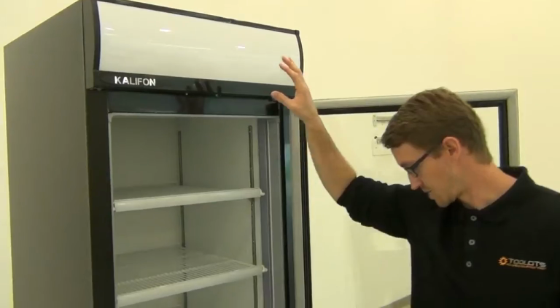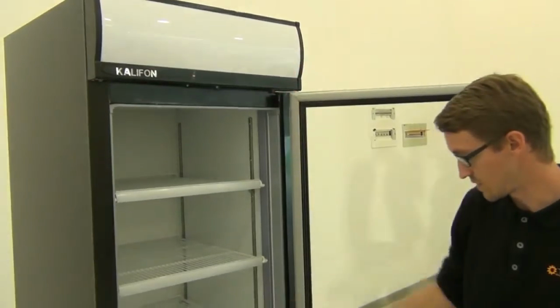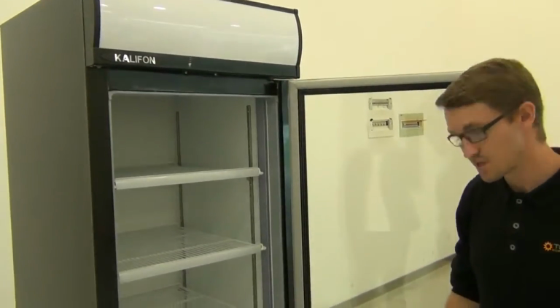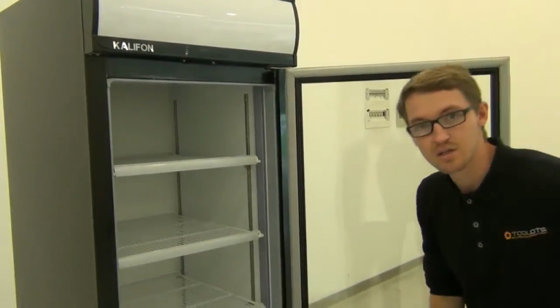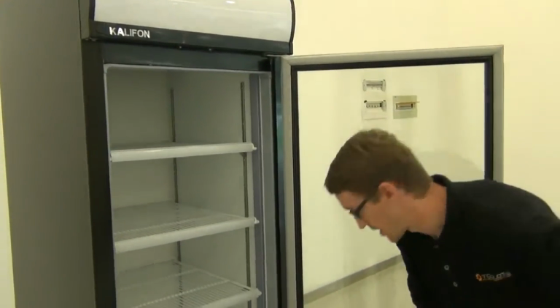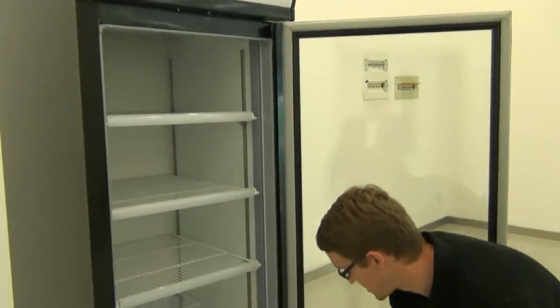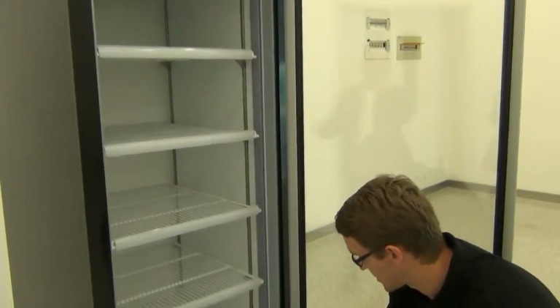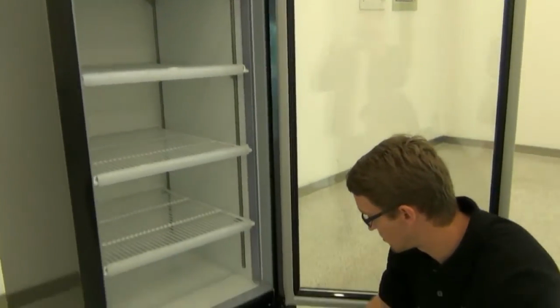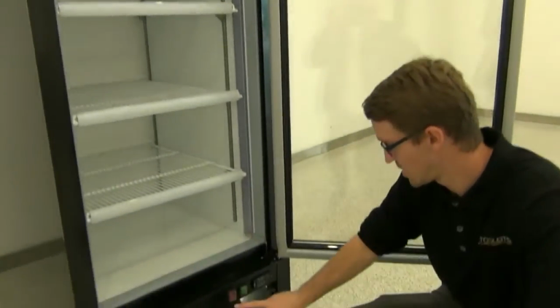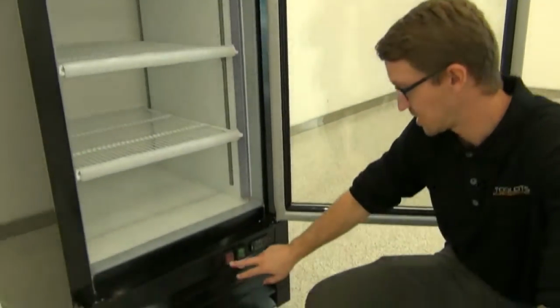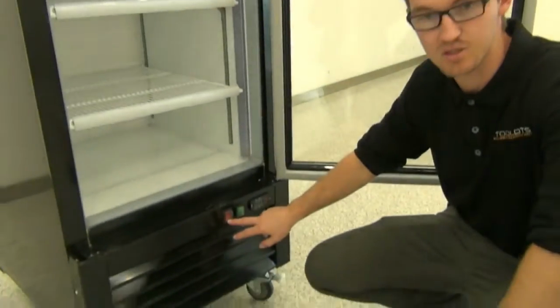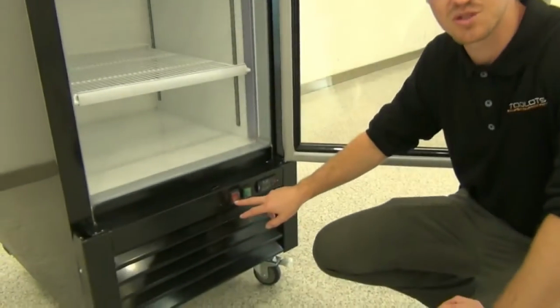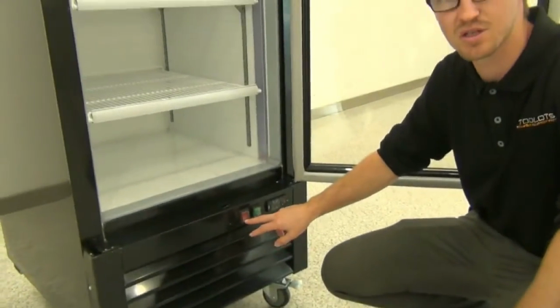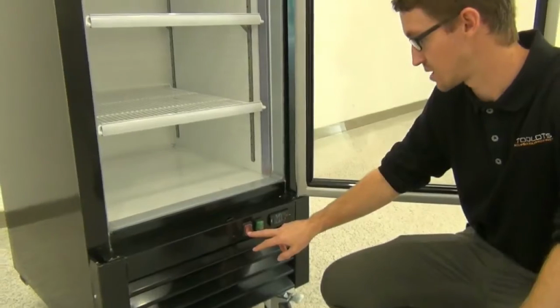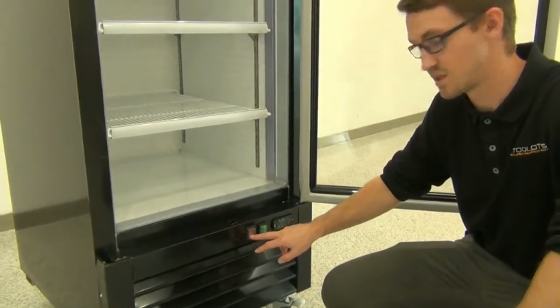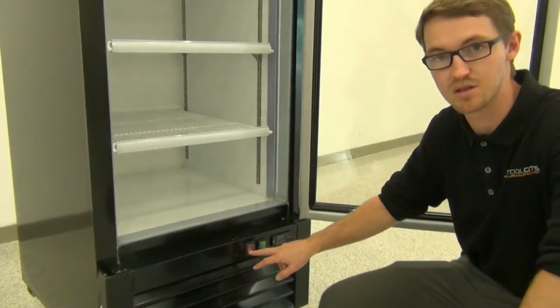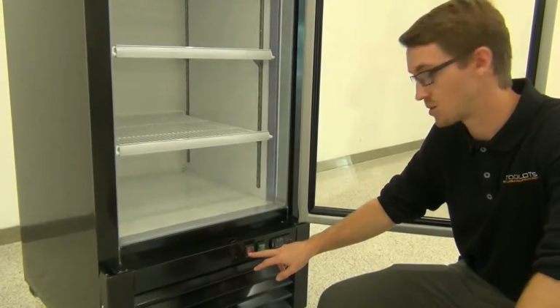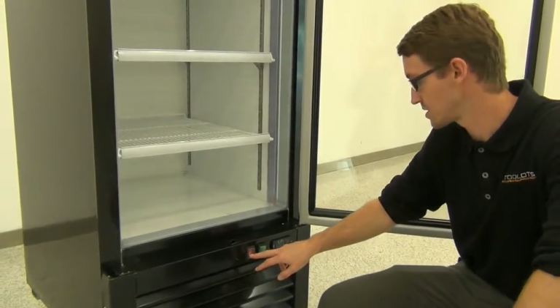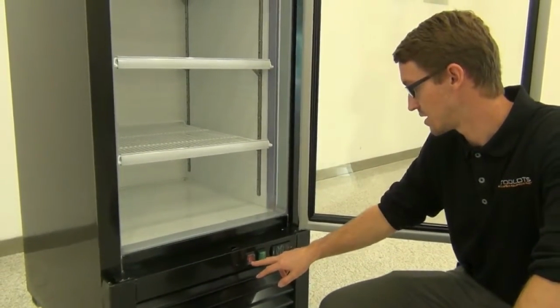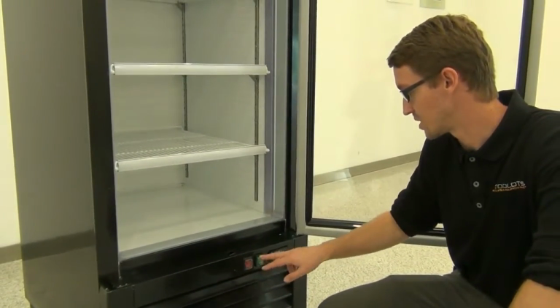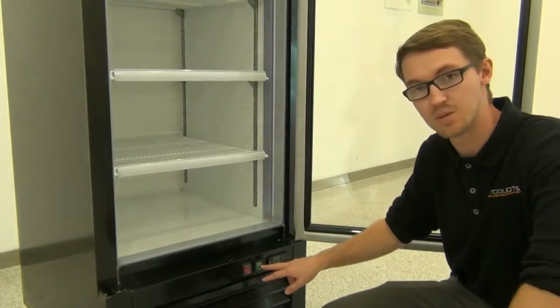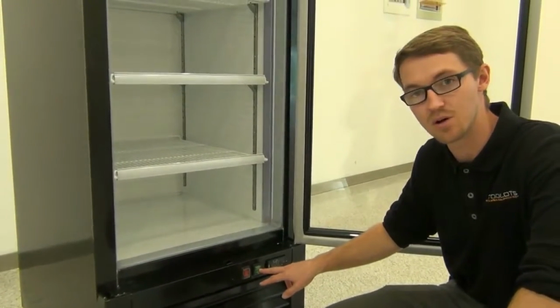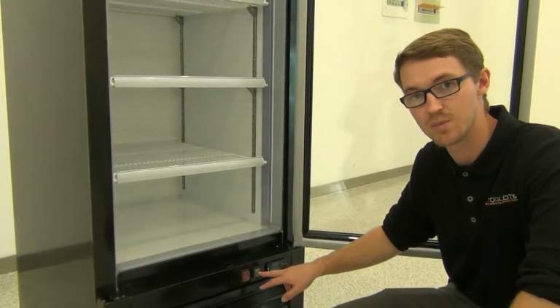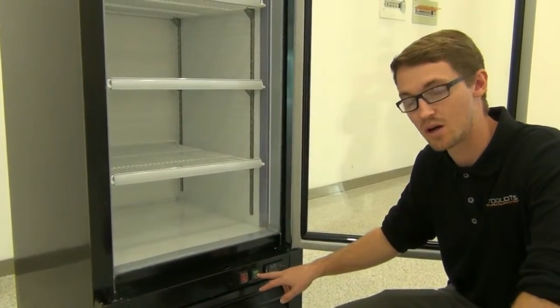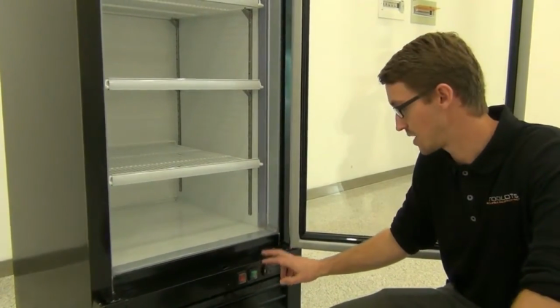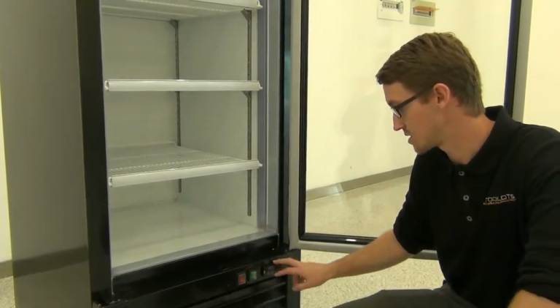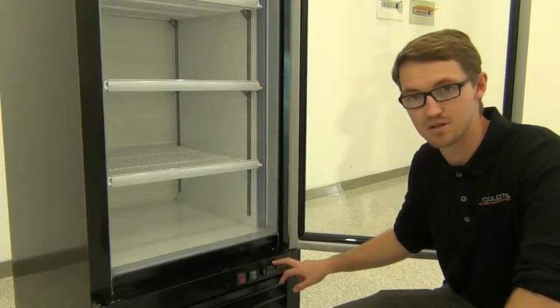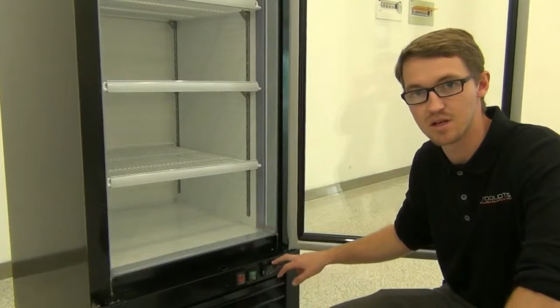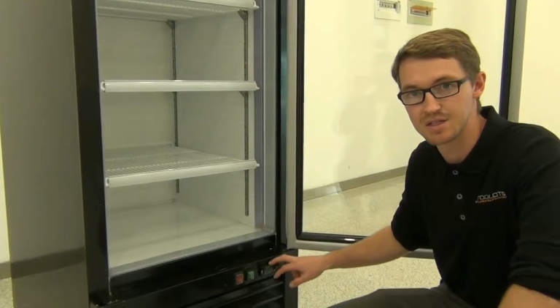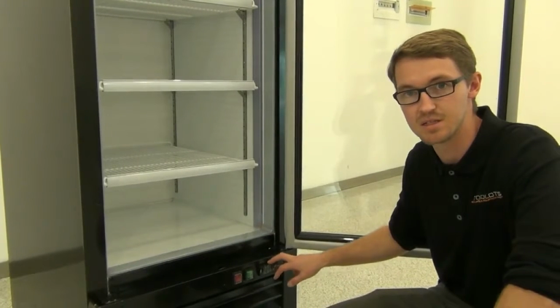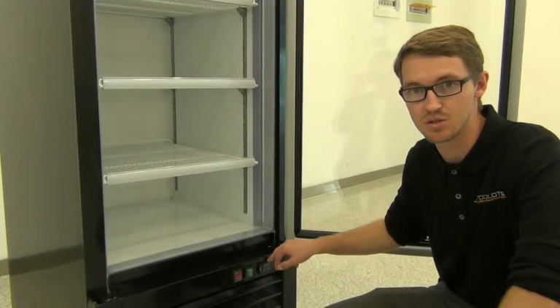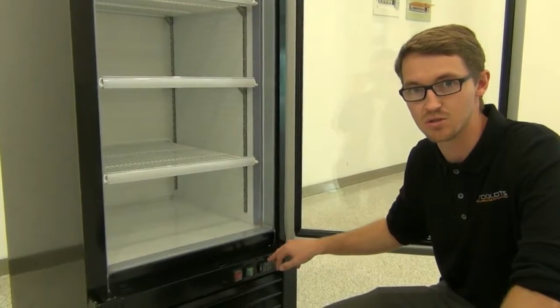Some other features: you are going to have the additional LED control switch compared to the other KR models. You have your main power on, main power off, and then your standard LCD temperature controller.